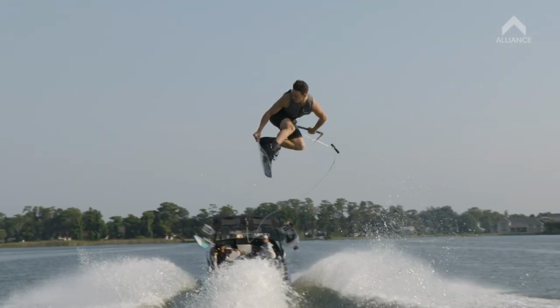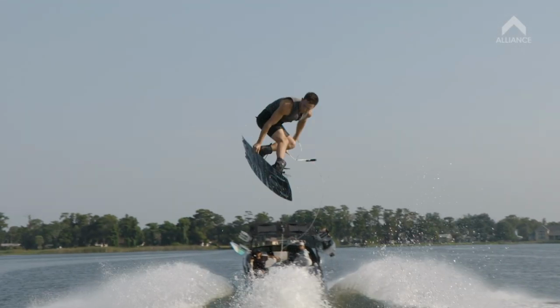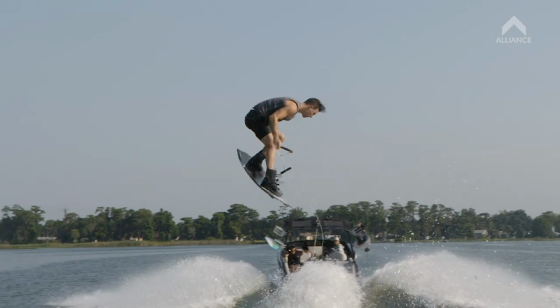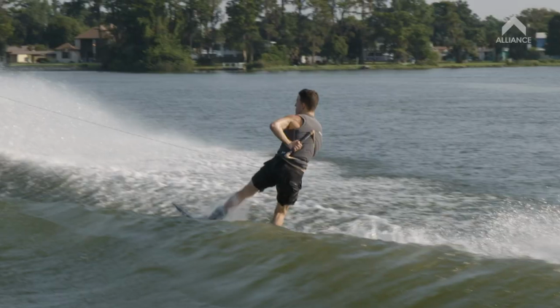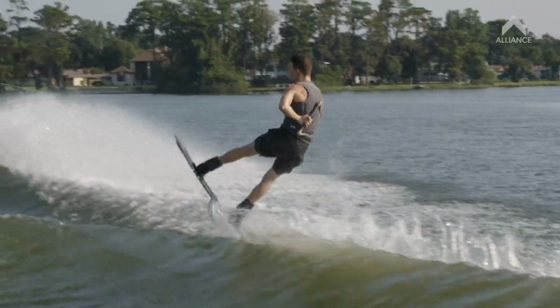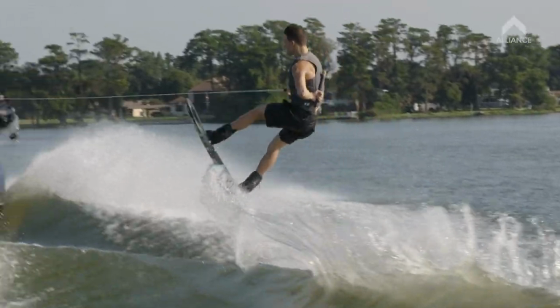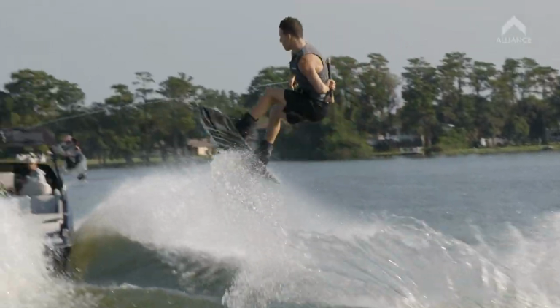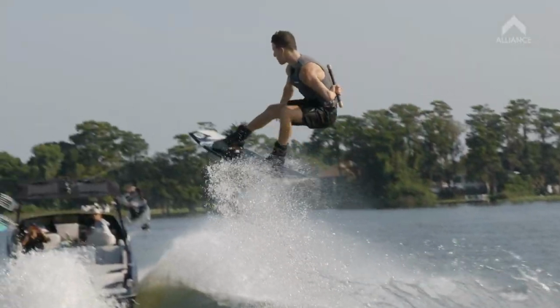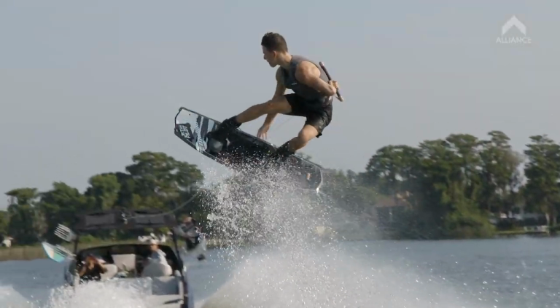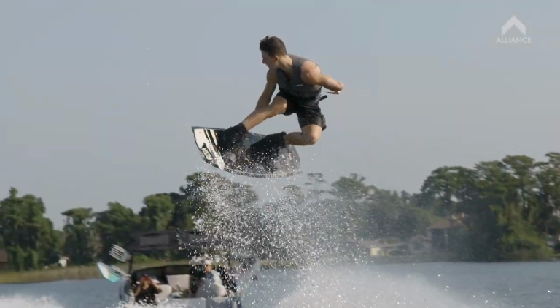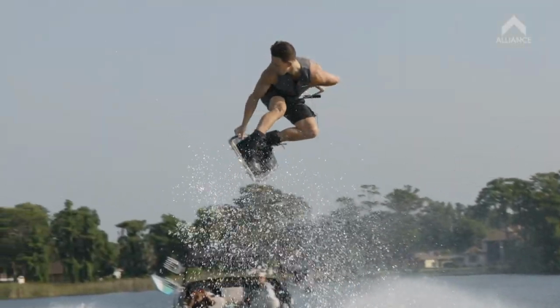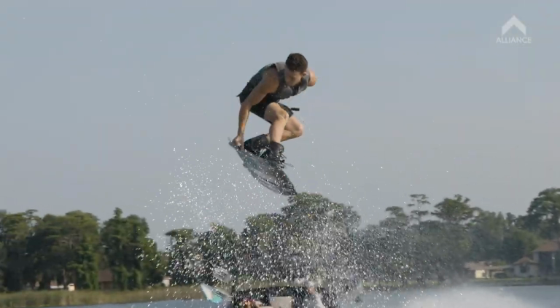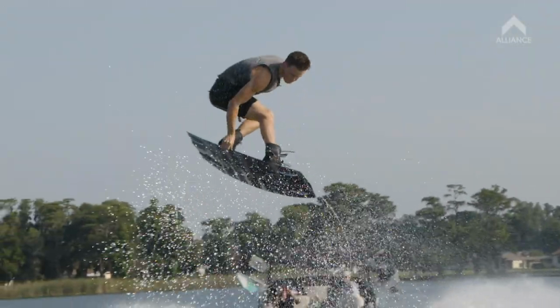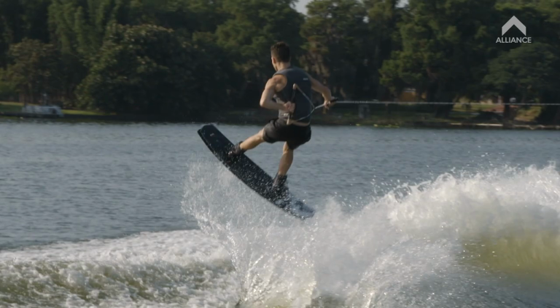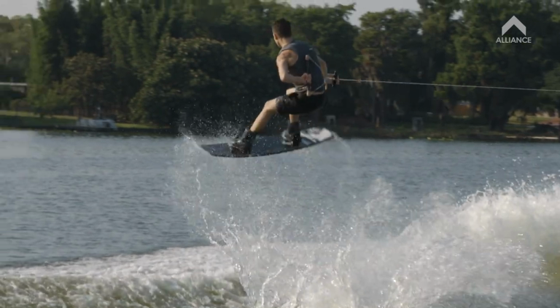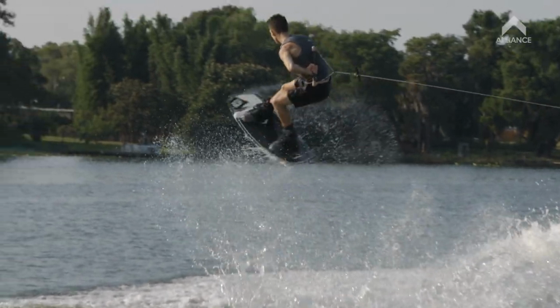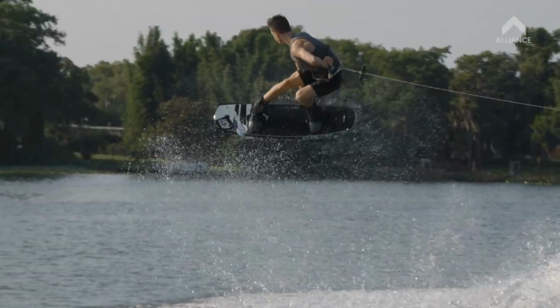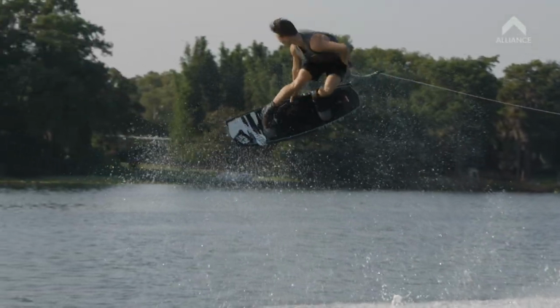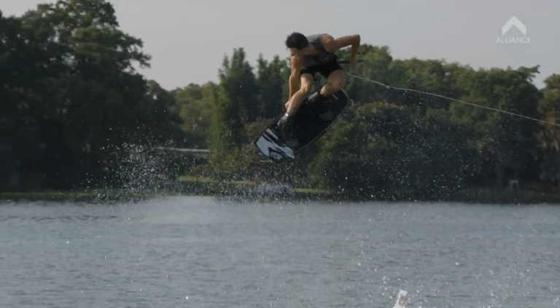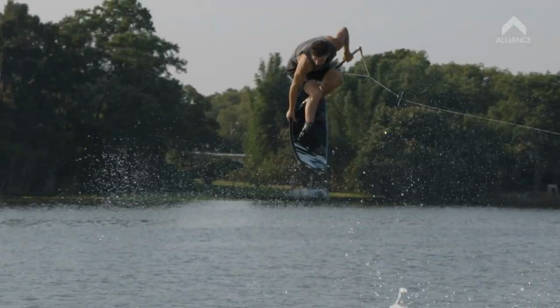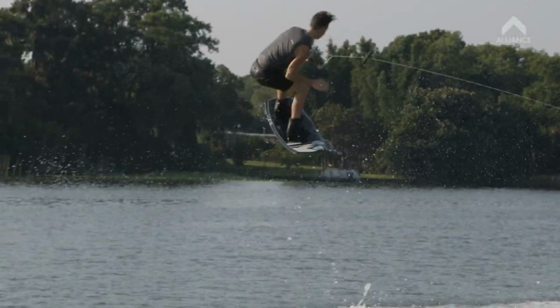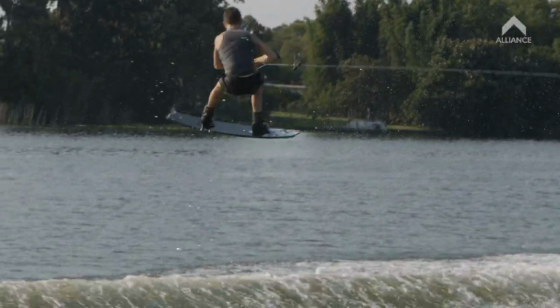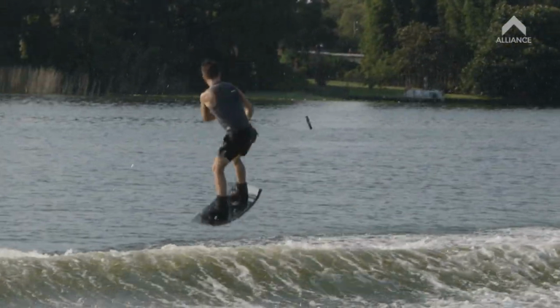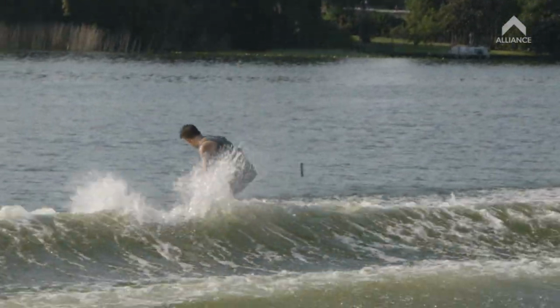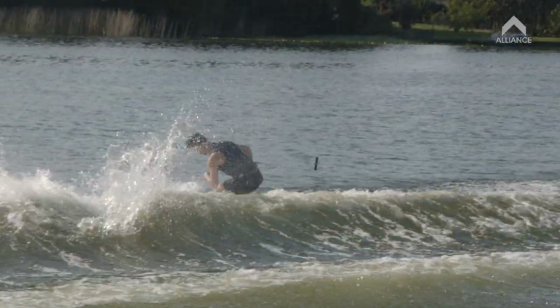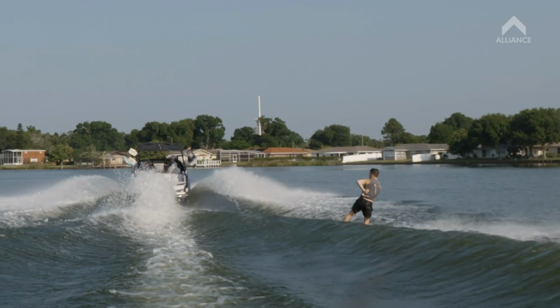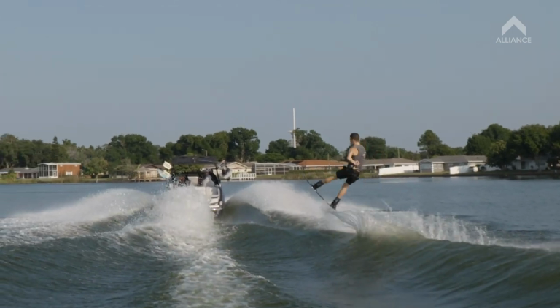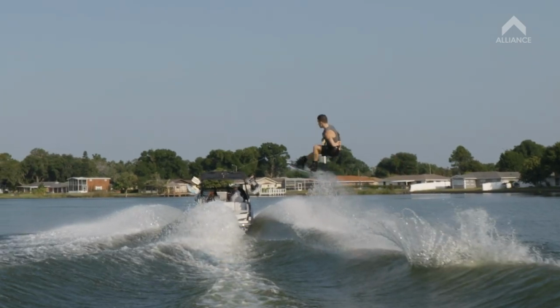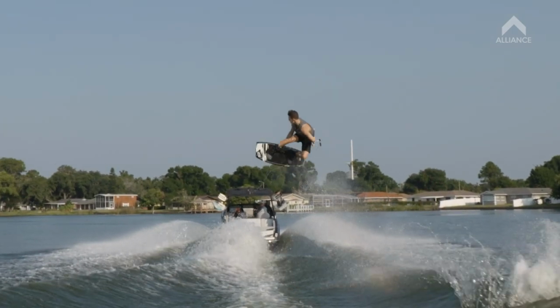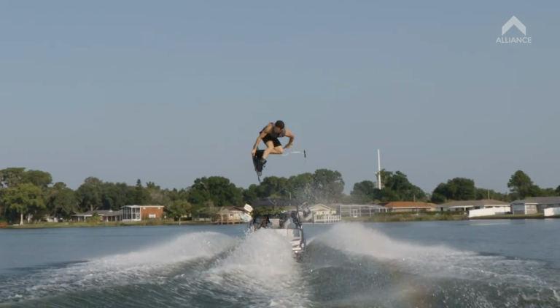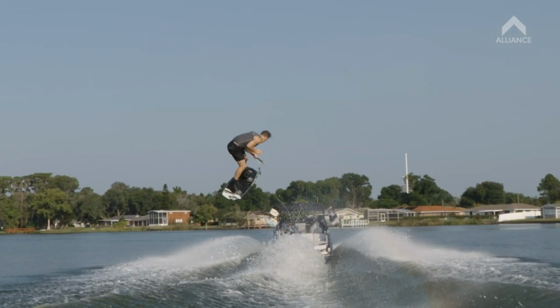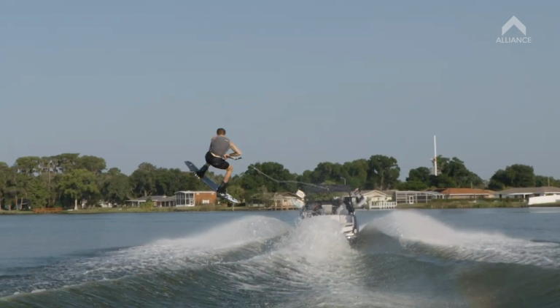When you go for the grab, just let your body unwrap and poke to position before you grab. You pretty much put your body in the position it's going to be in and your arm will just come down naturally. You'll get that grab.